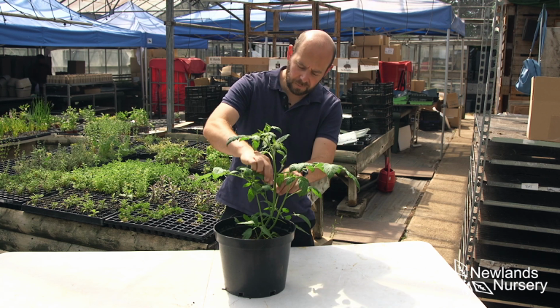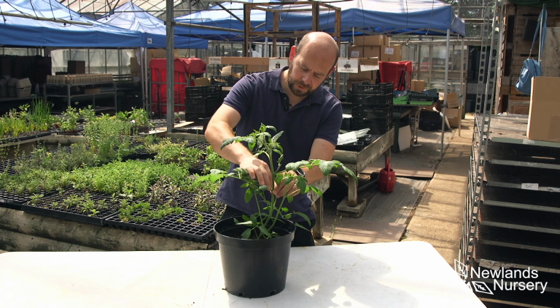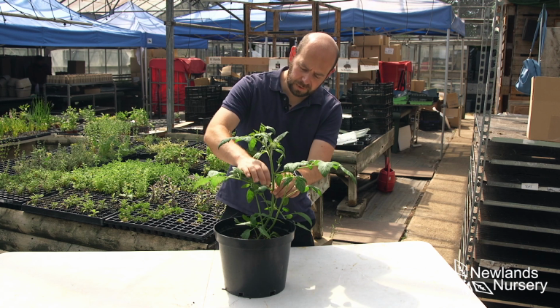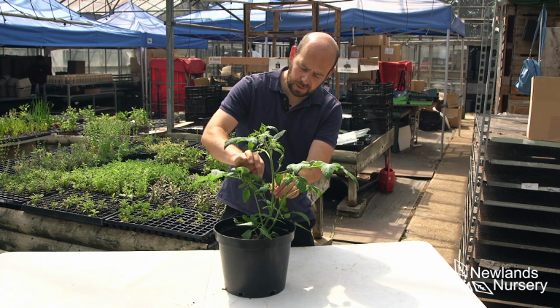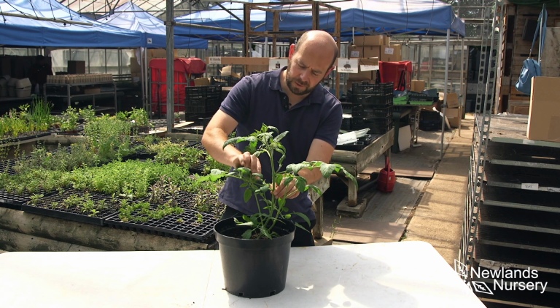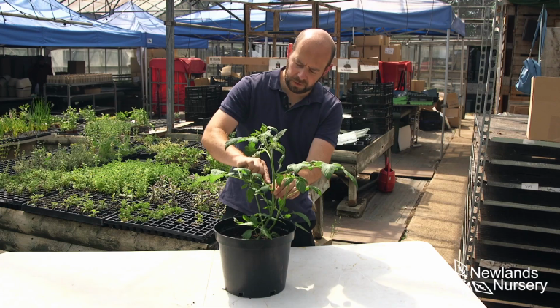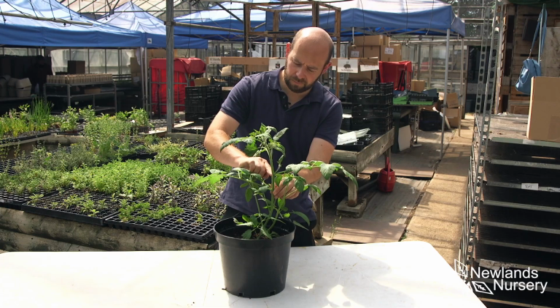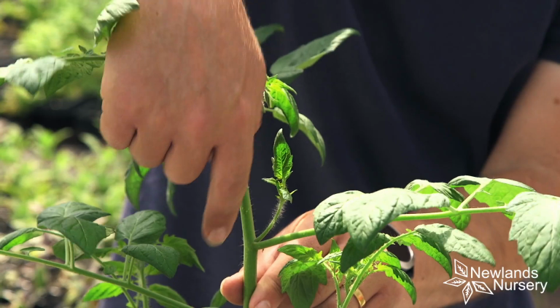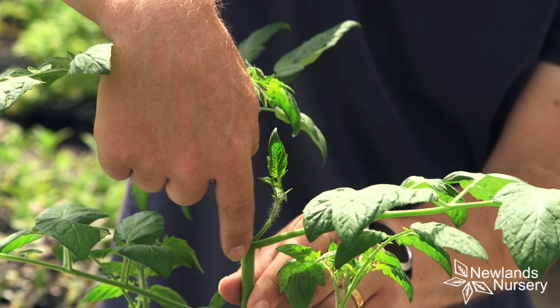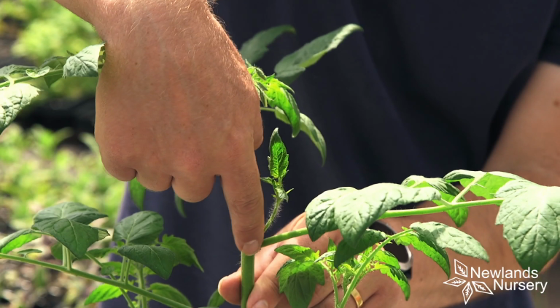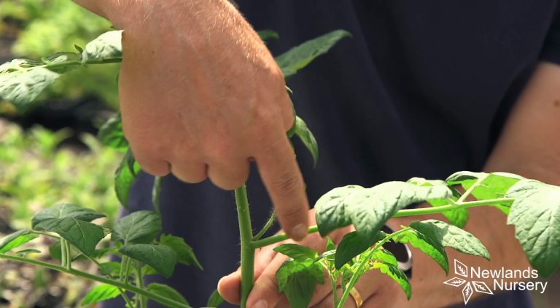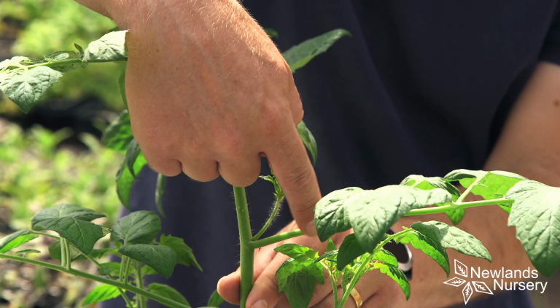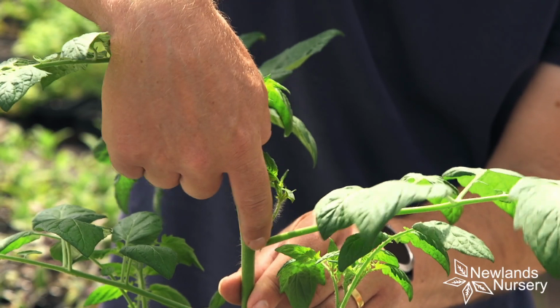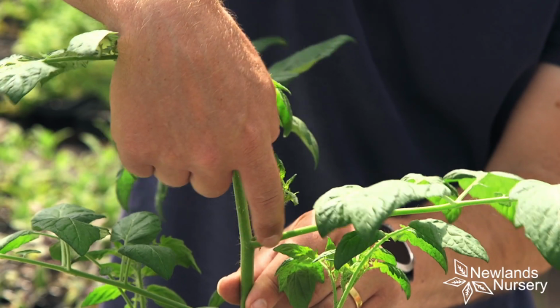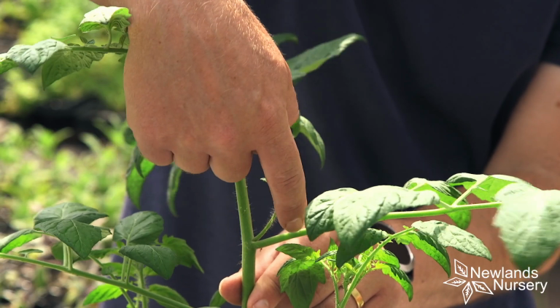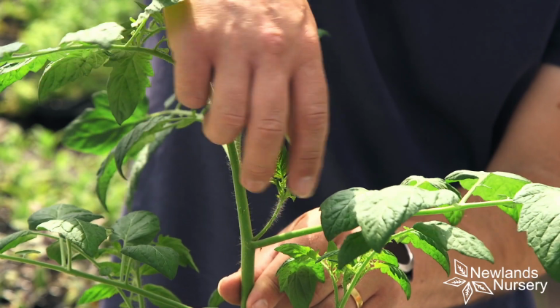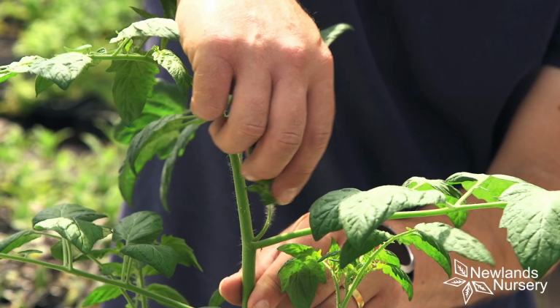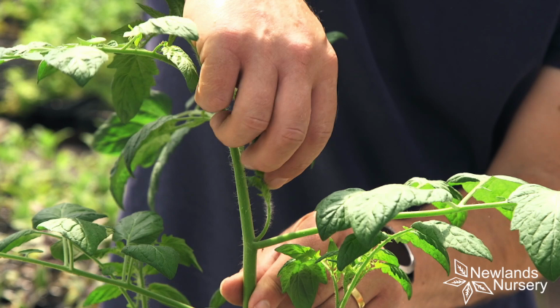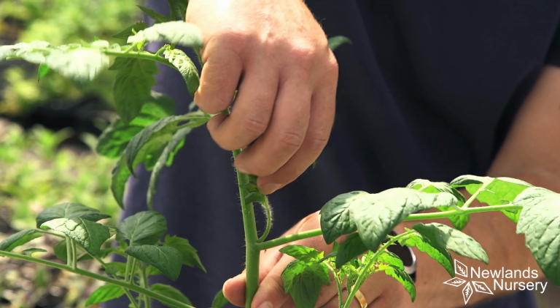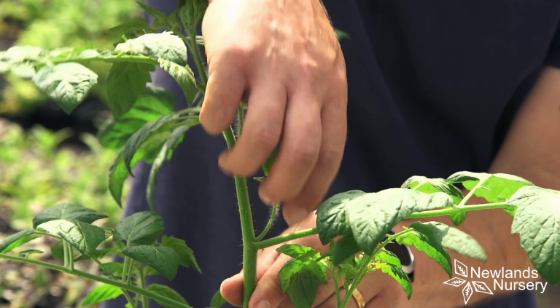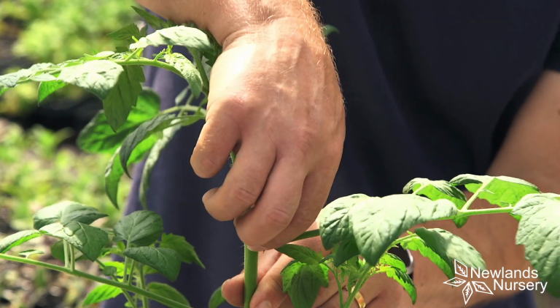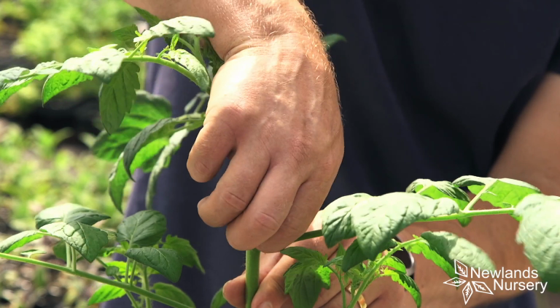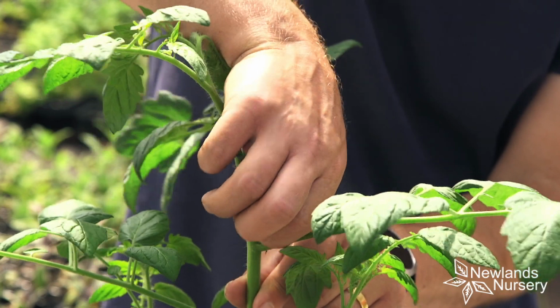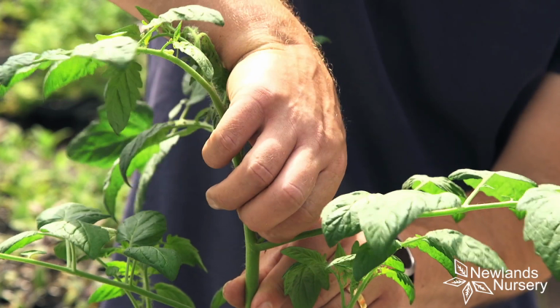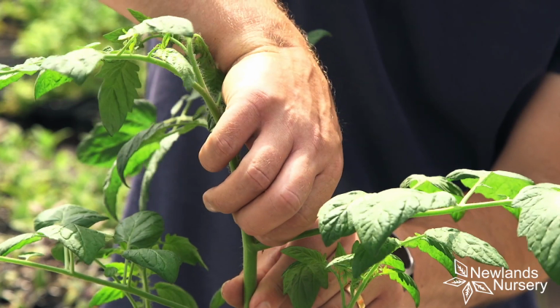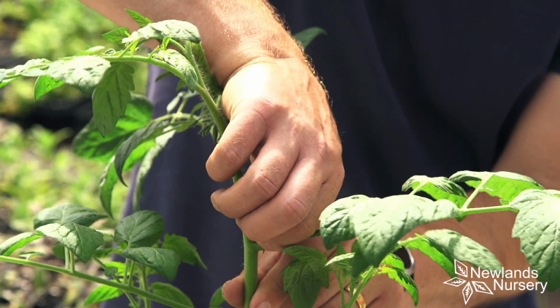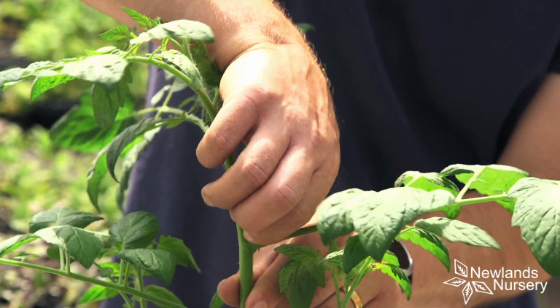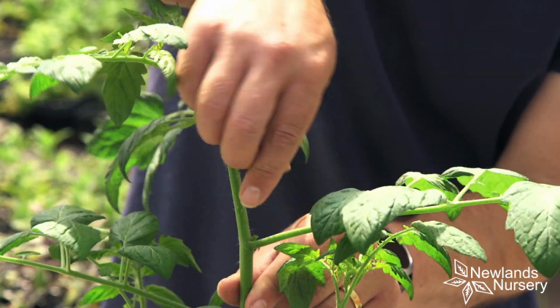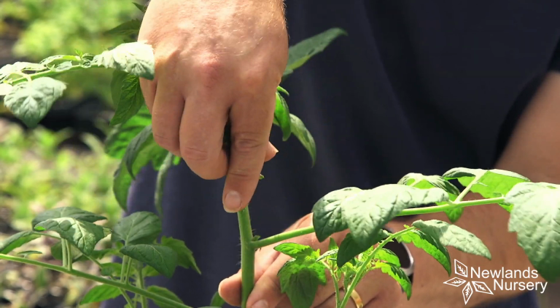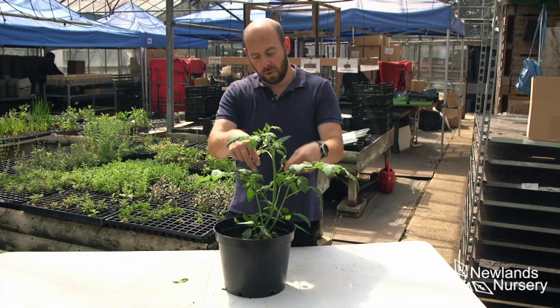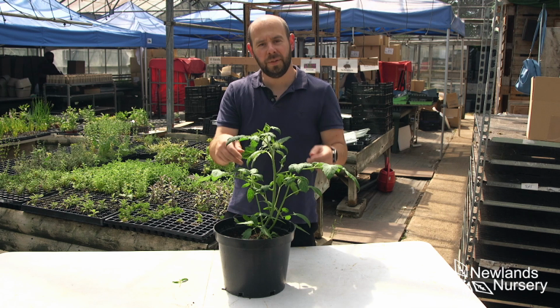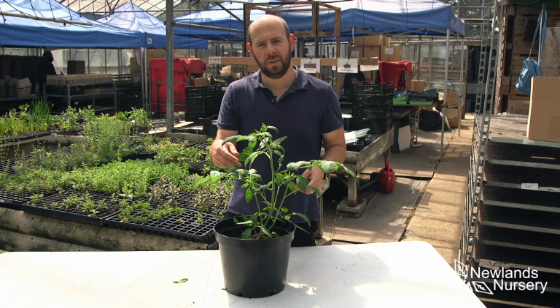So all you do is find the side shoot — like I say, you've got the stem here and the branch — and just nip it out. Simple as that. You can just discard that and then you work through all of the side shoots.